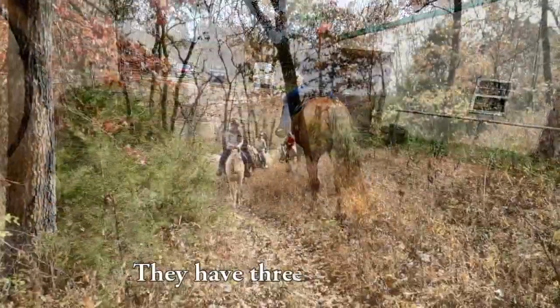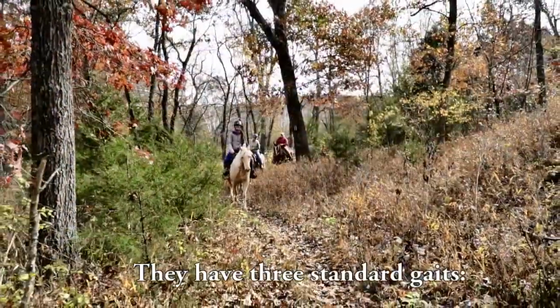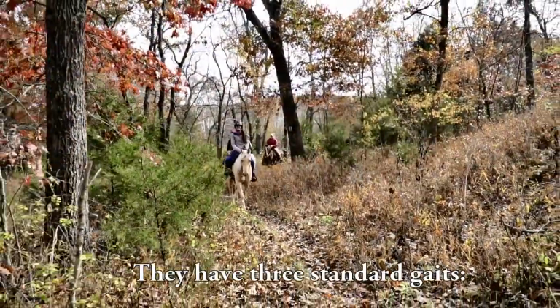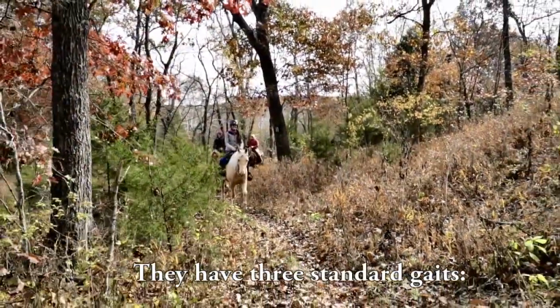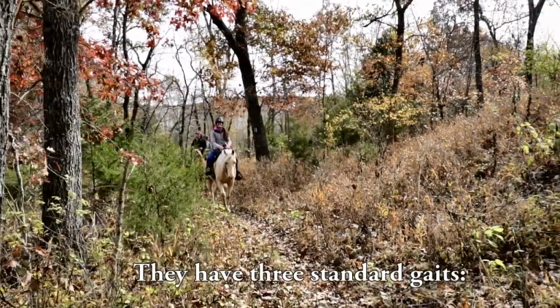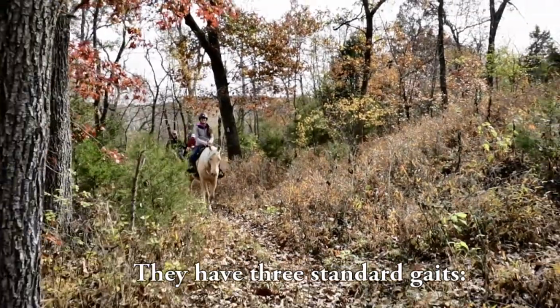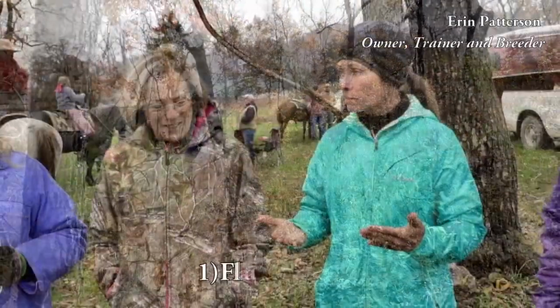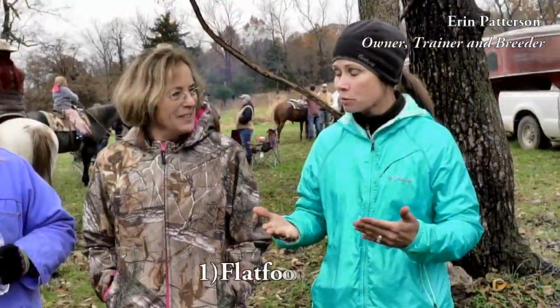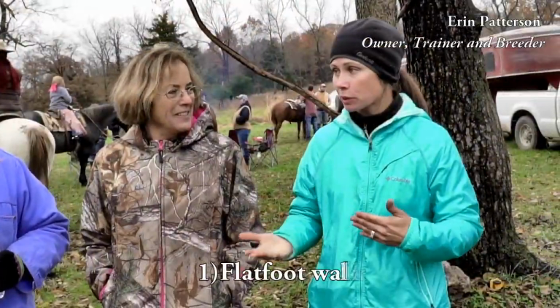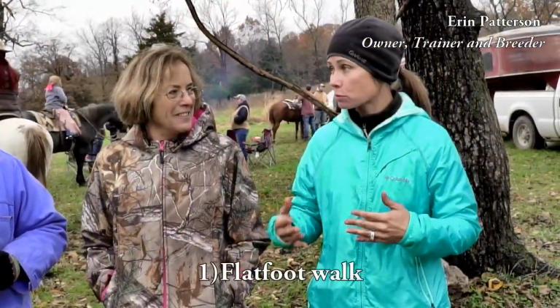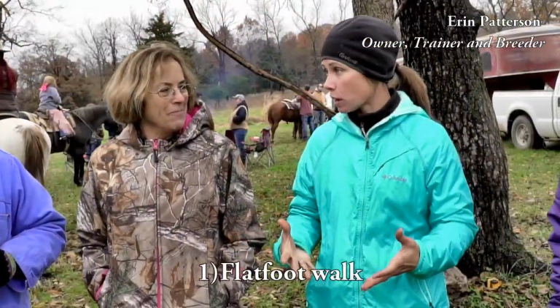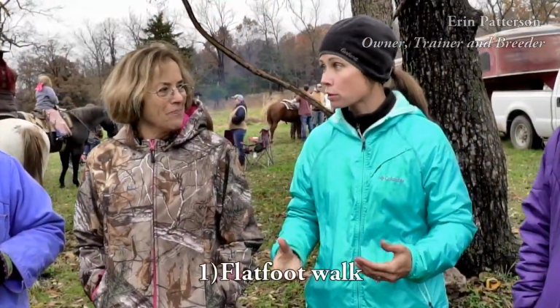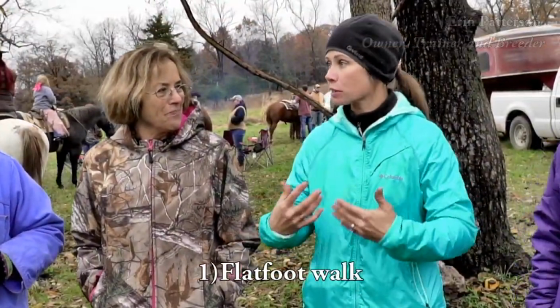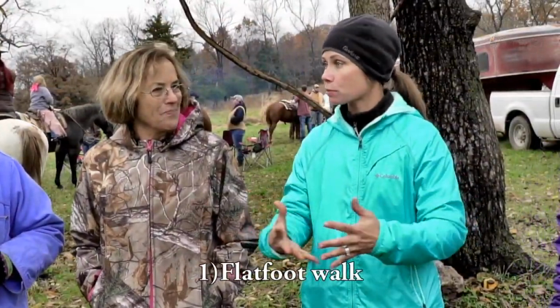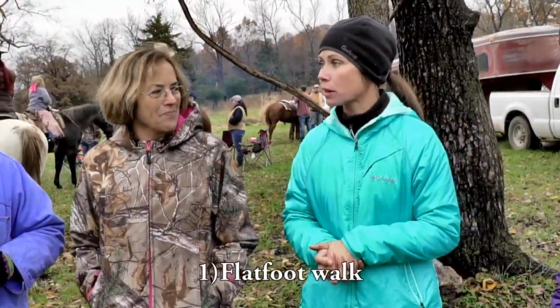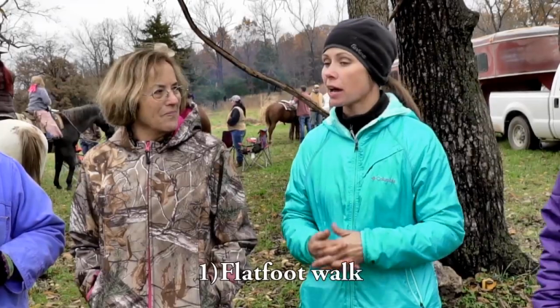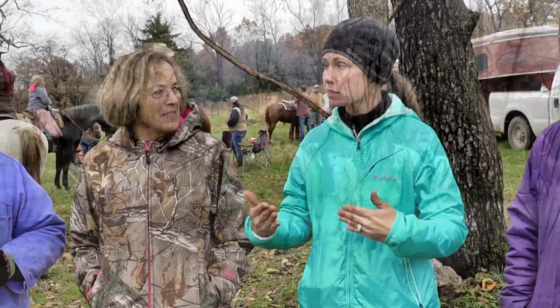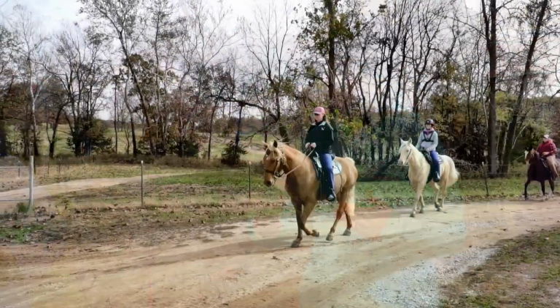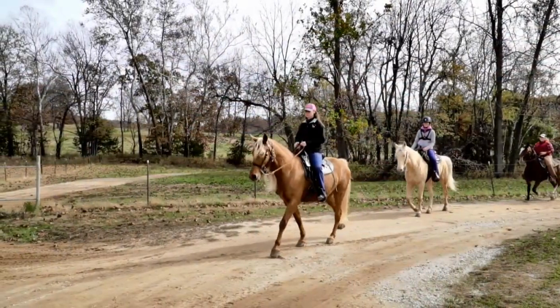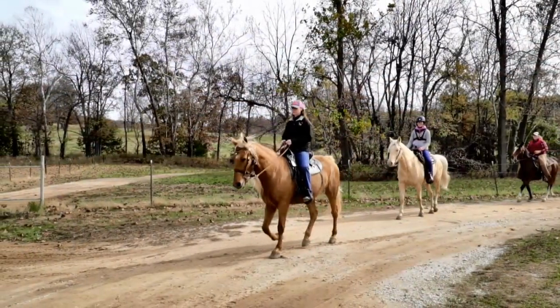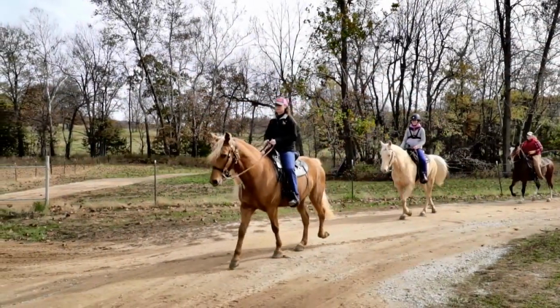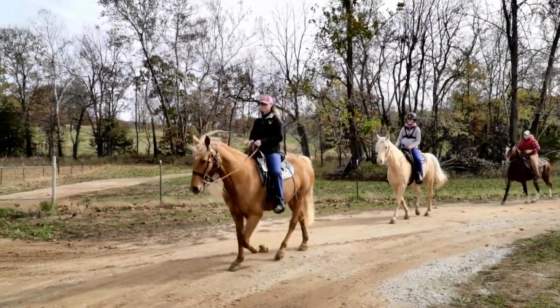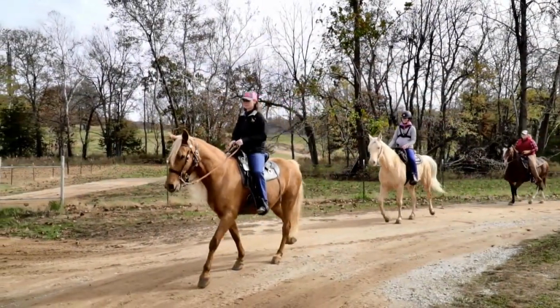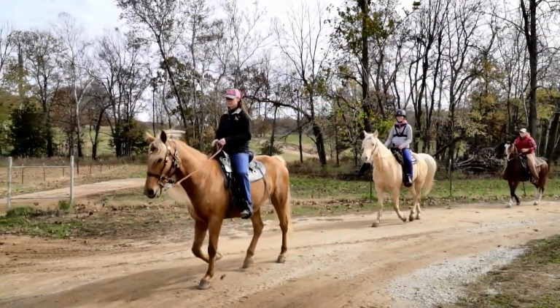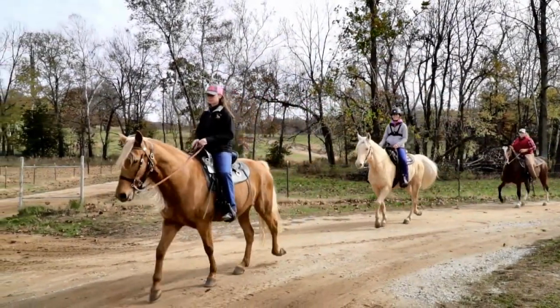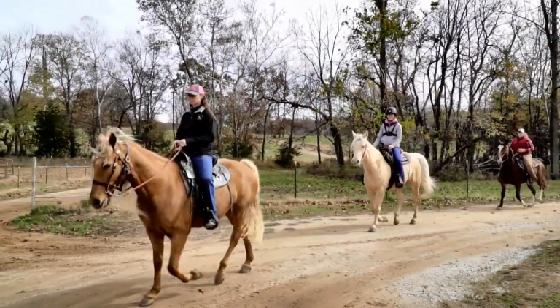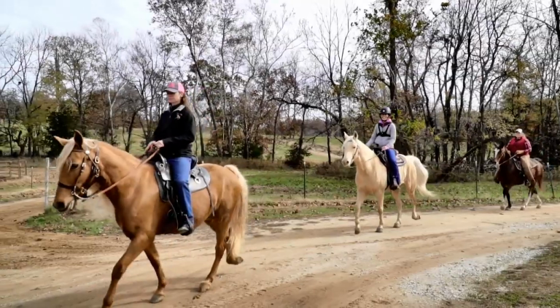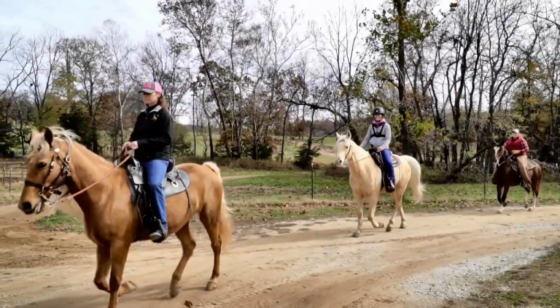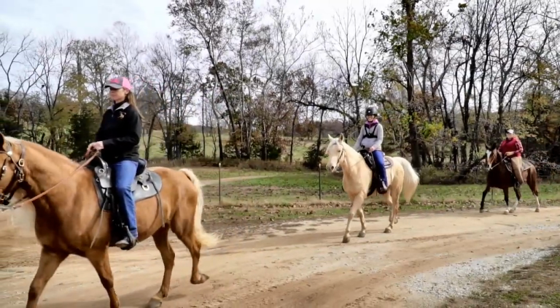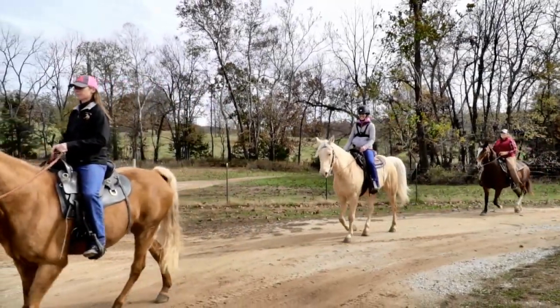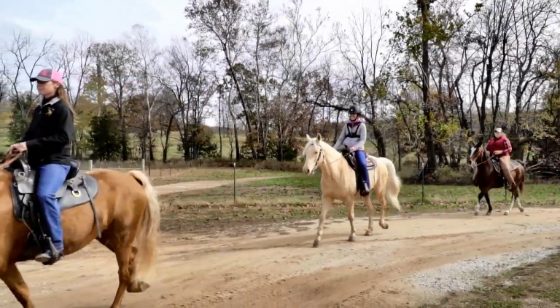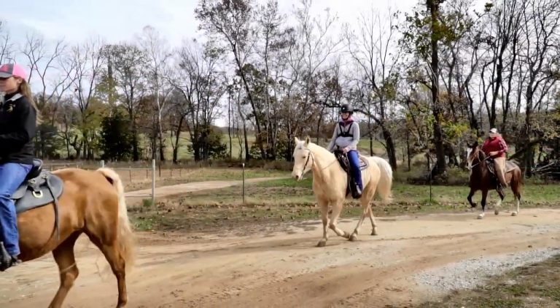They have three standard gaits. The walk has the same foot movement as a regular walk of a quarter horse, everything's just sped up quite a bit. It has an overstride, so the hind foot tends to overstride the track of the front foot, giving a bigger stride and covering a lot of ground.